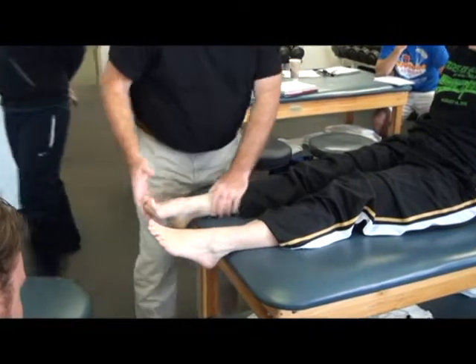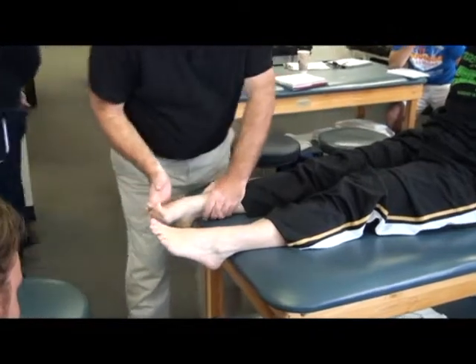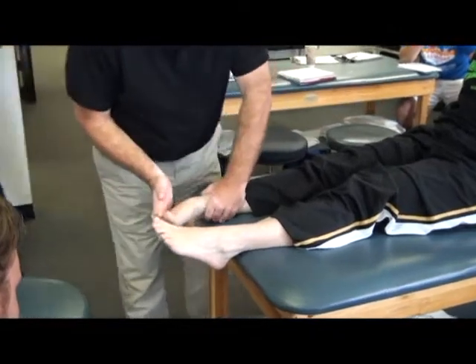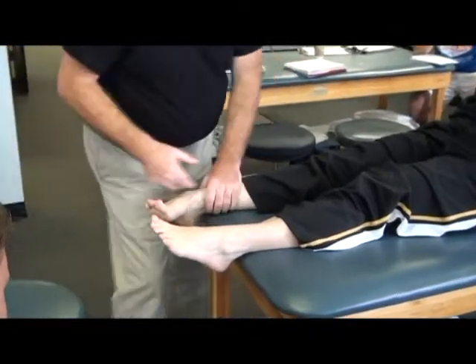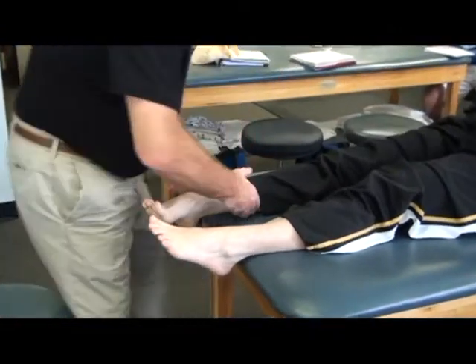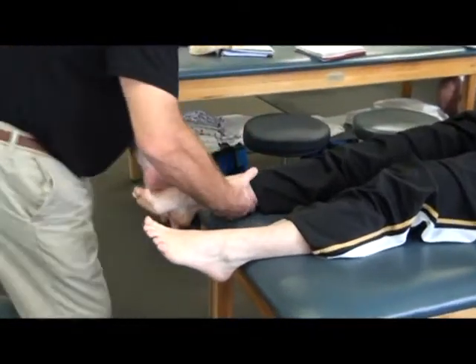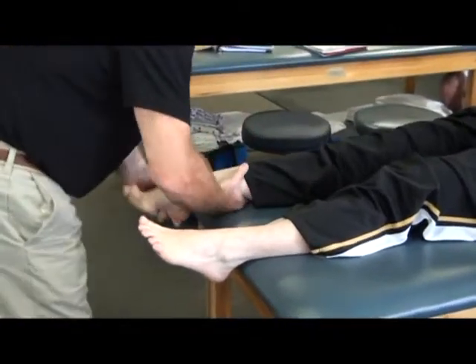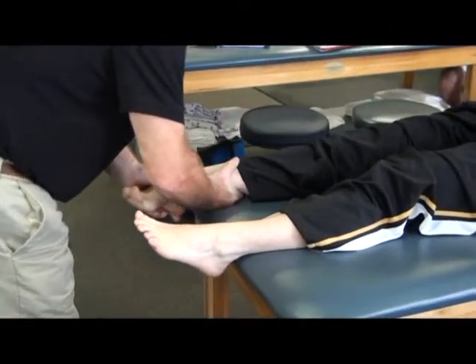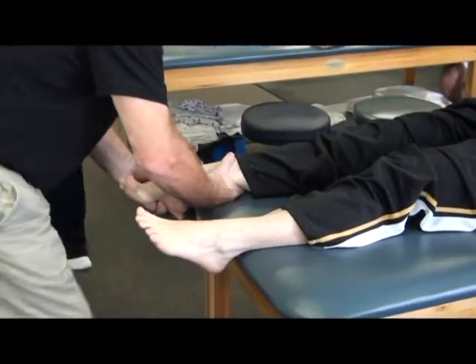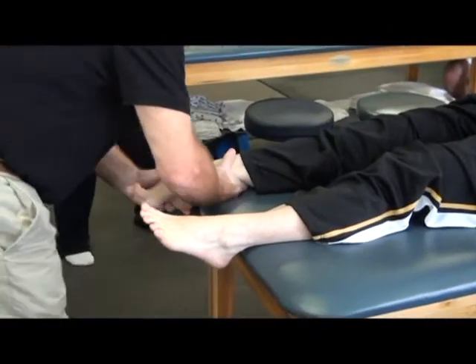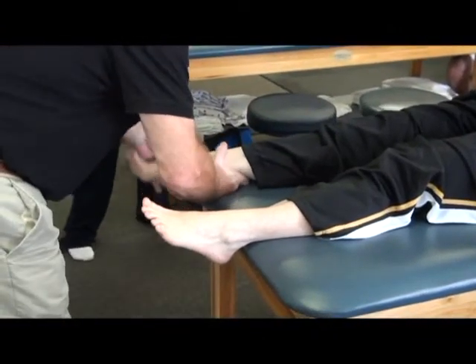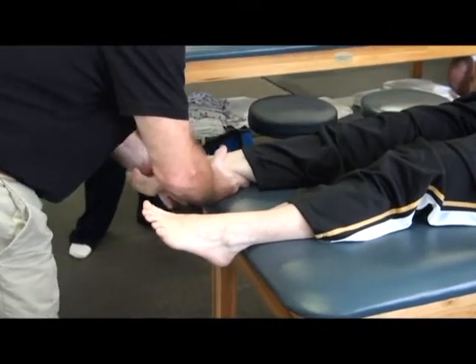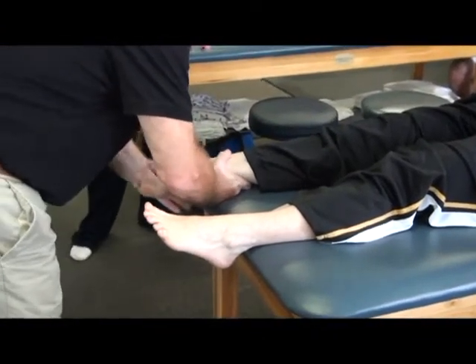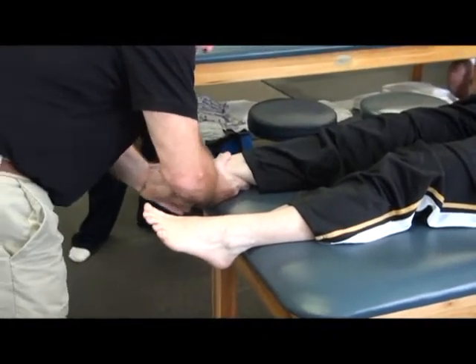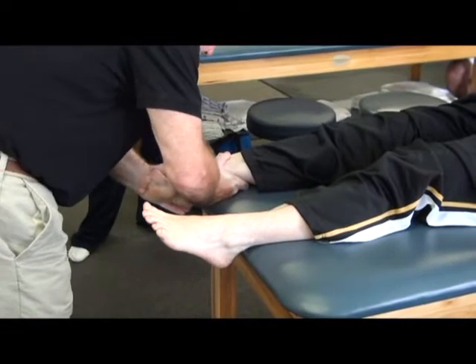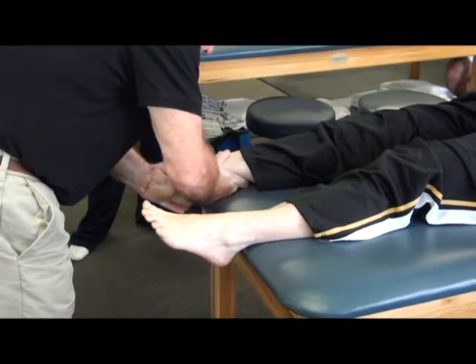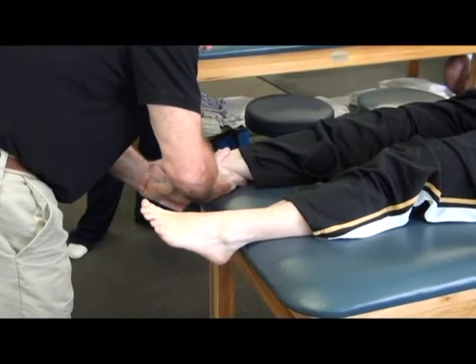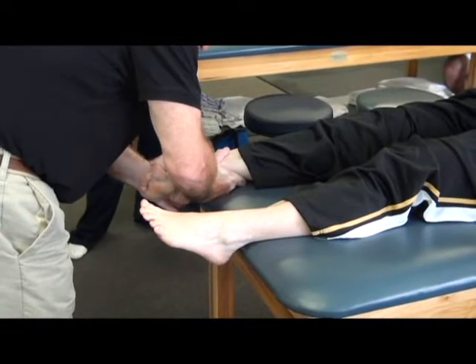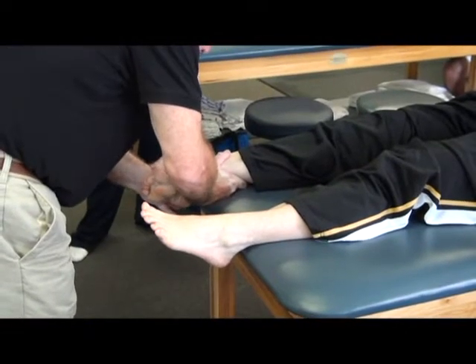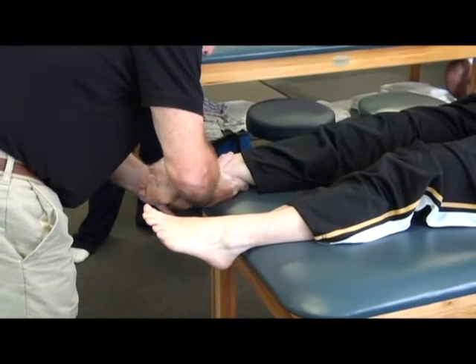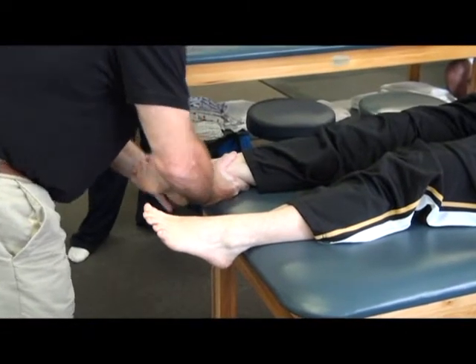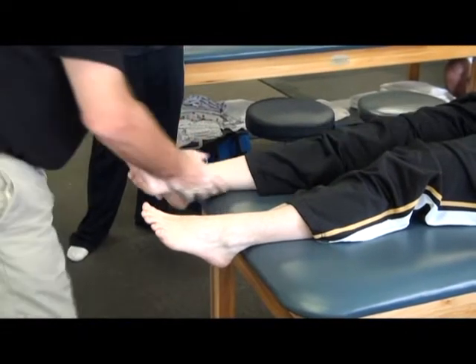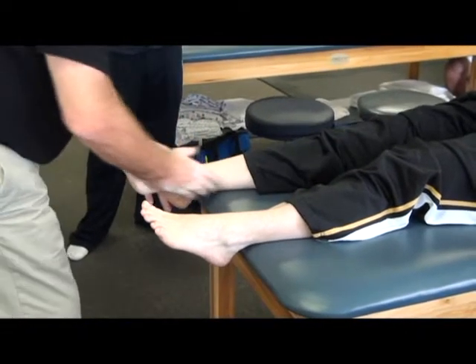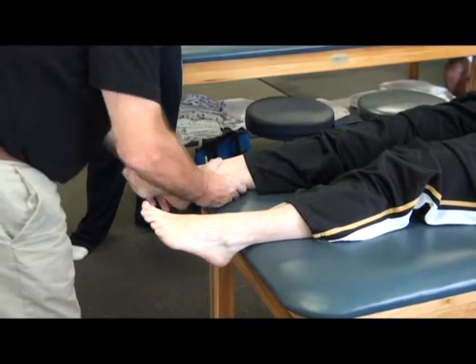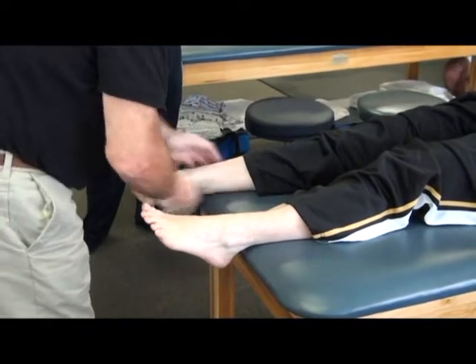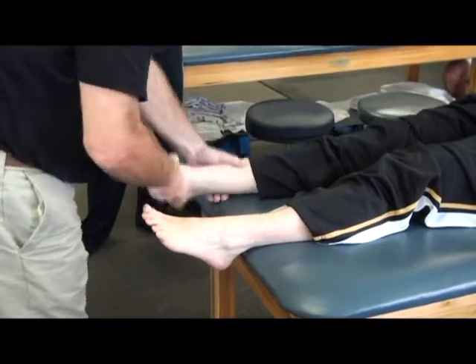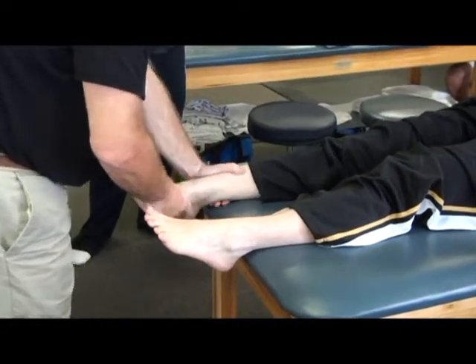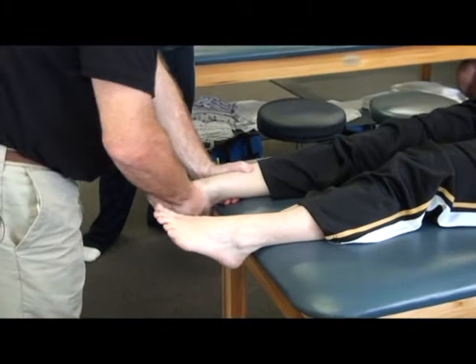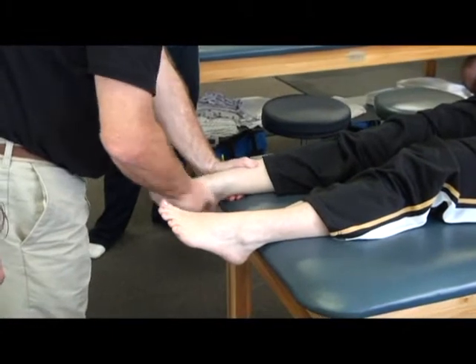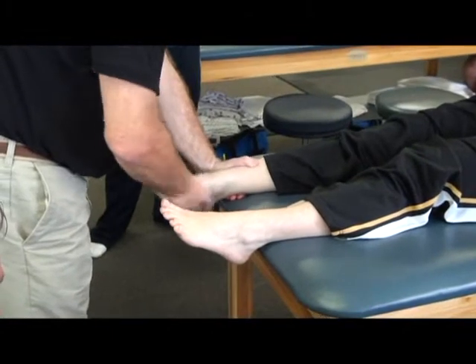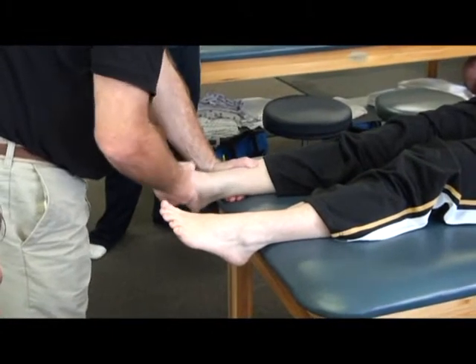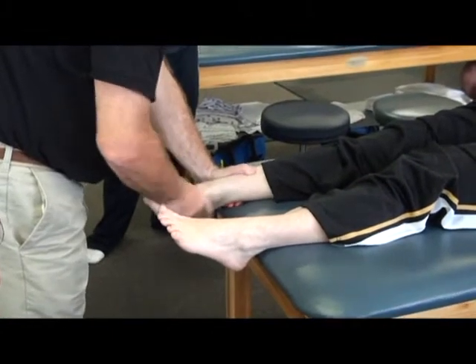Turn your foot in. Does that hurt you? Push down. Turn your foot in. Does that hurt you? And a clunk there.